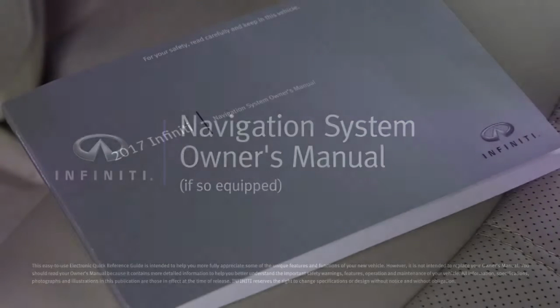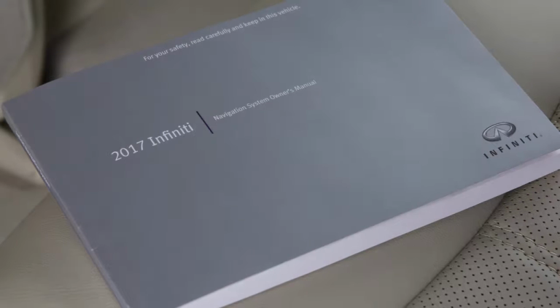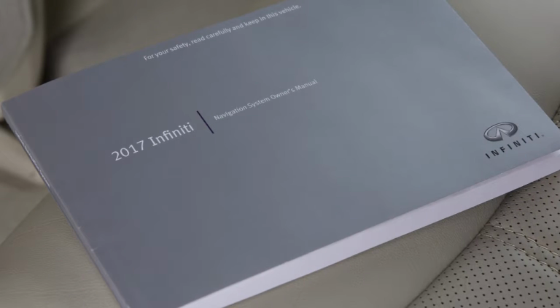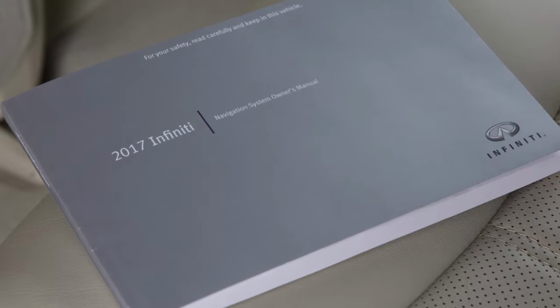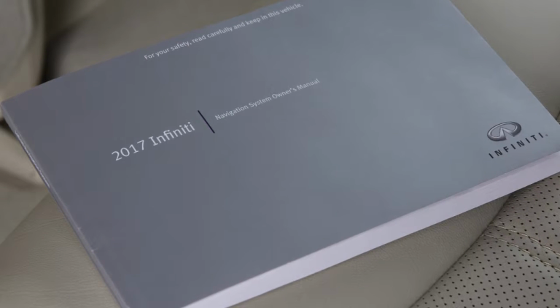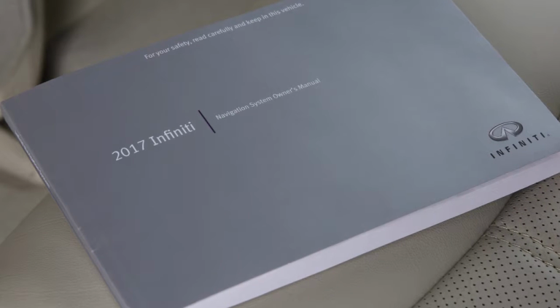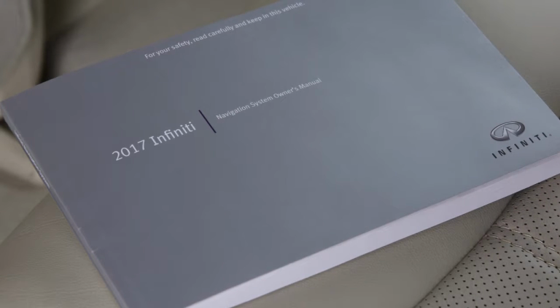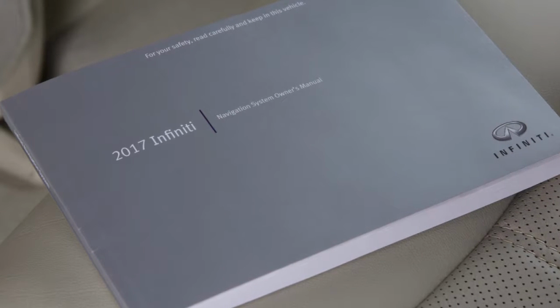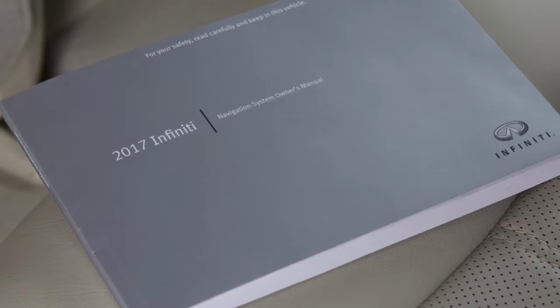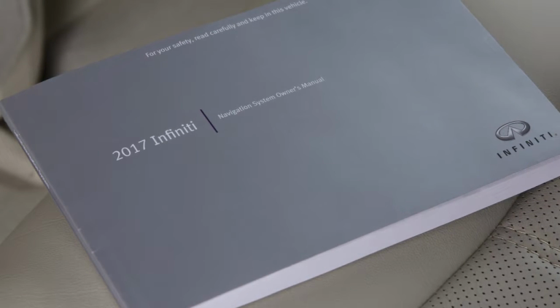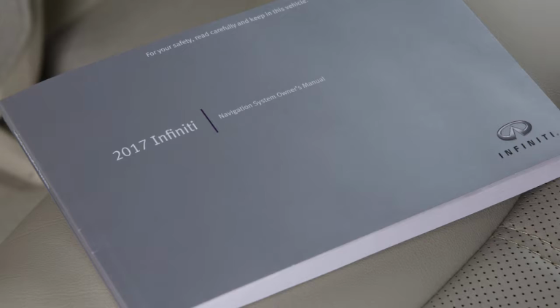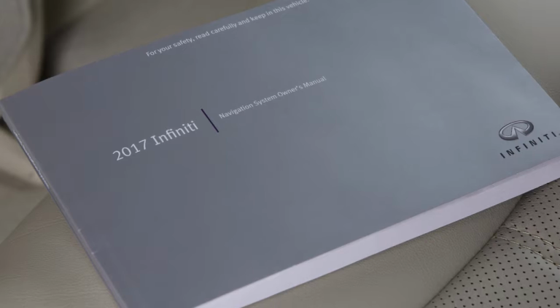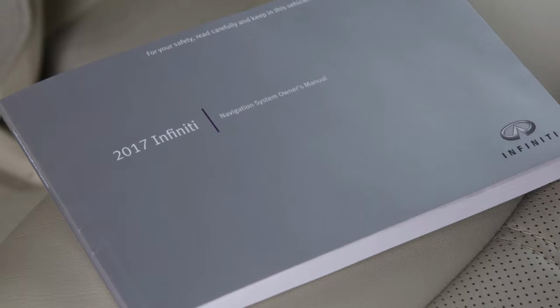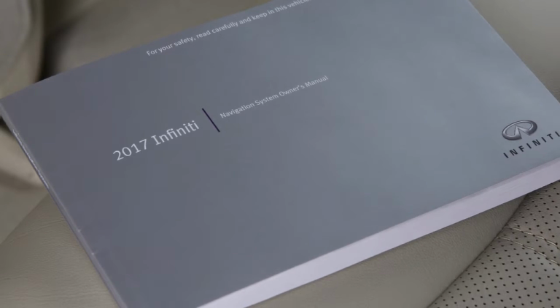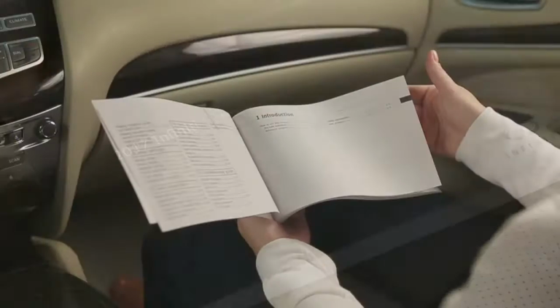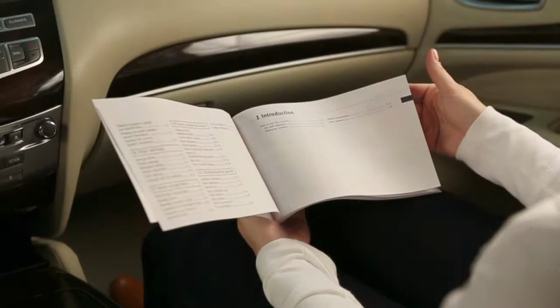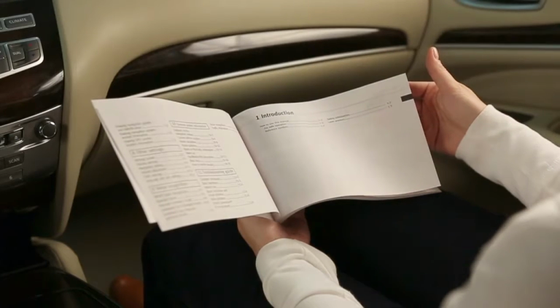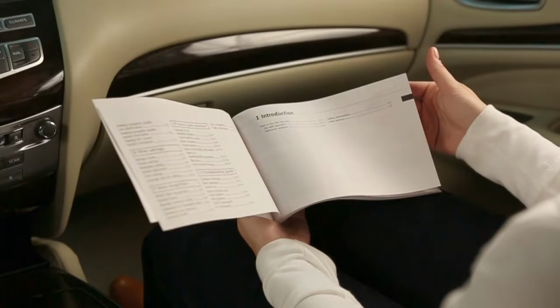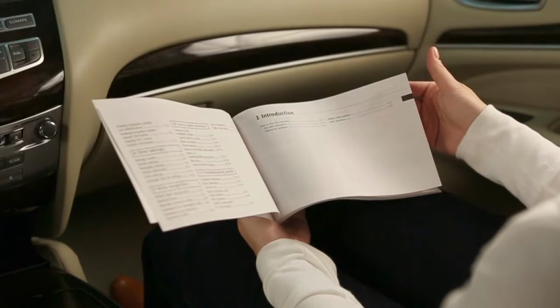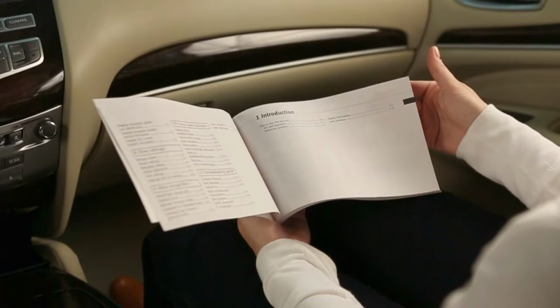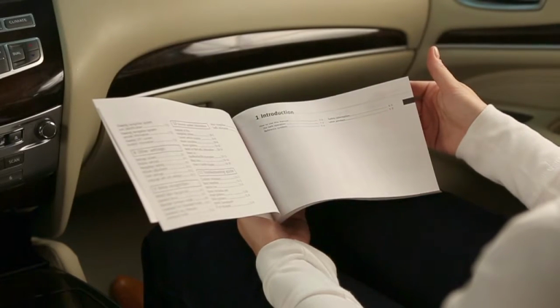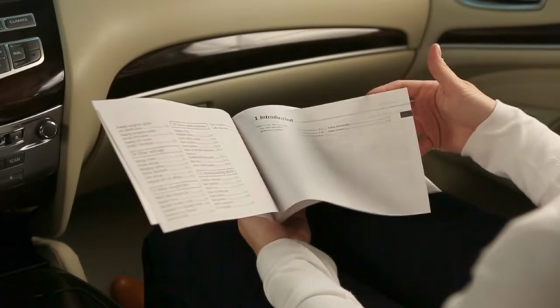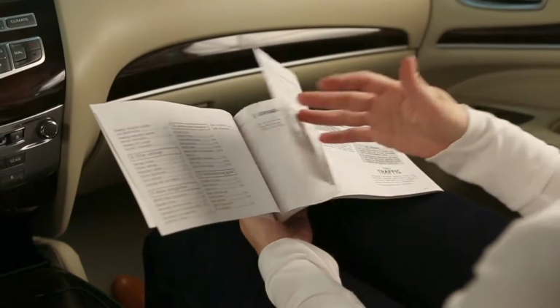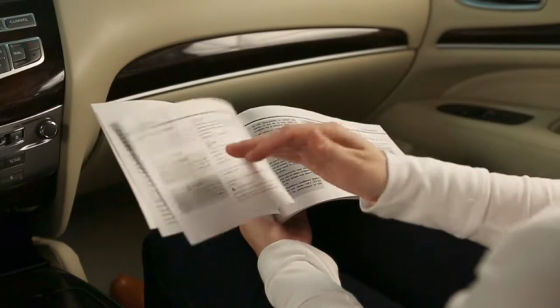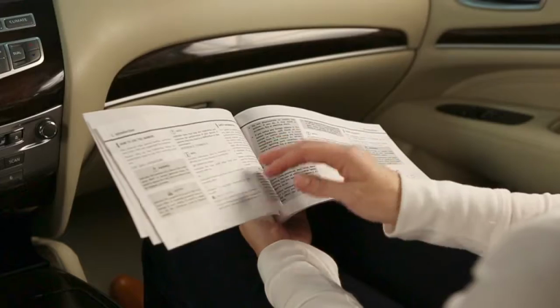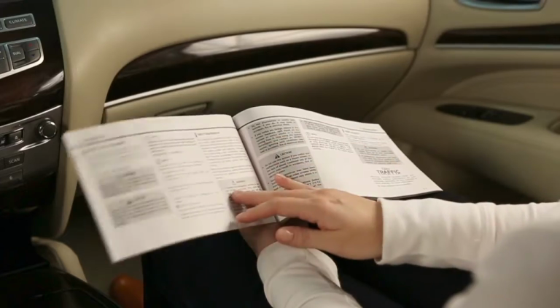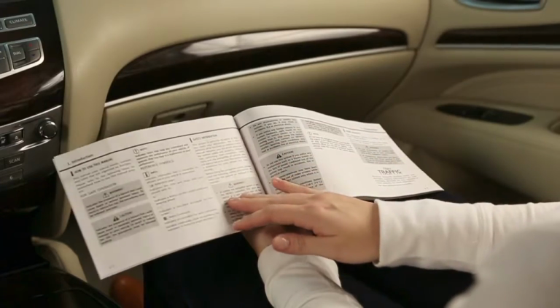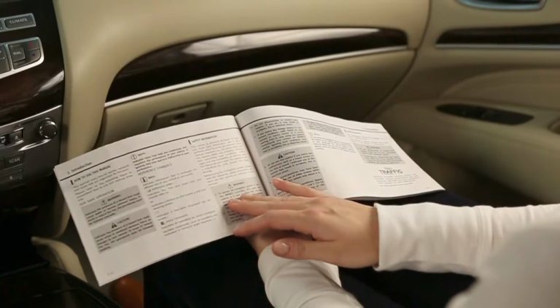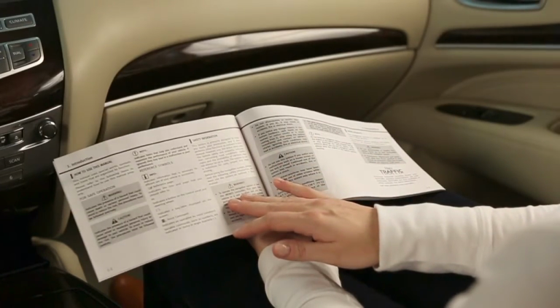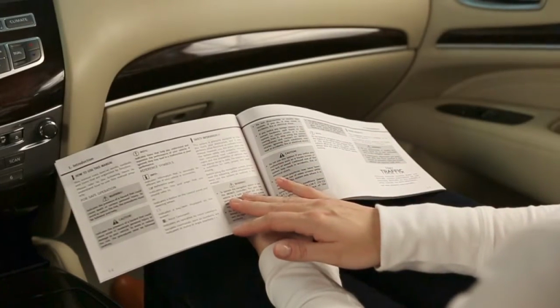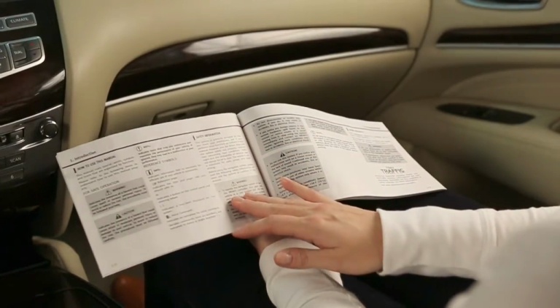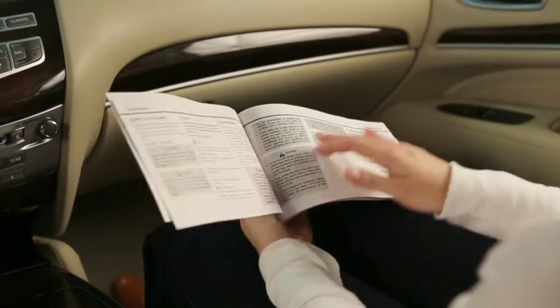If your vehicle is equipped with a navigation system, you will have received a special navigation system owner's manual. It supplements this brief introduction, covering many more topics in greater detail.